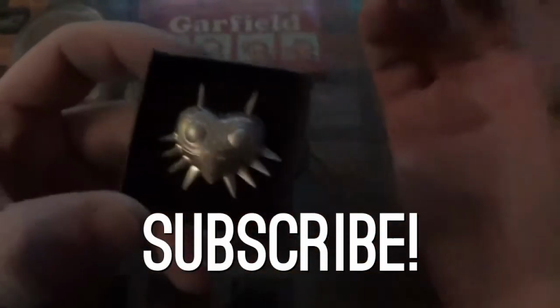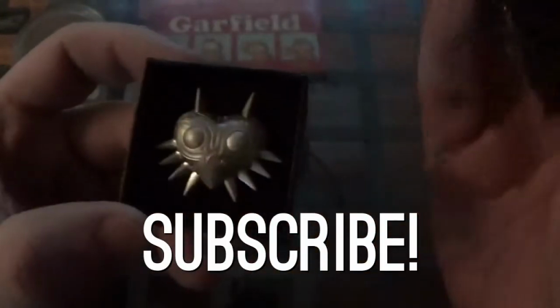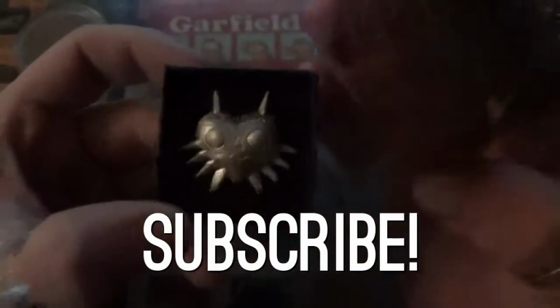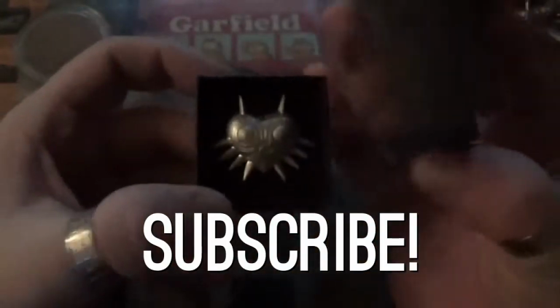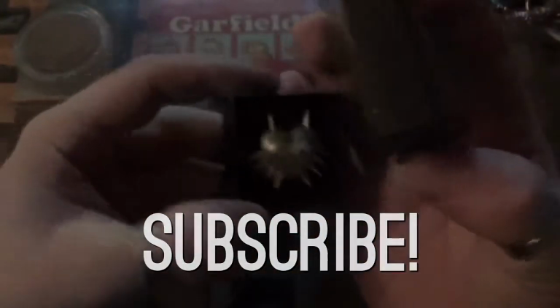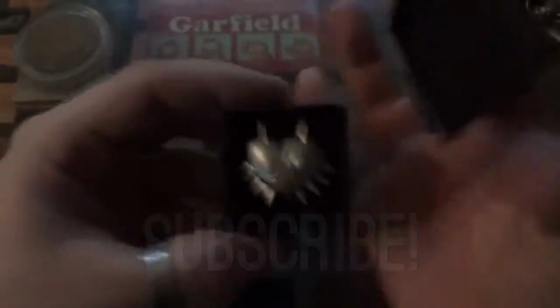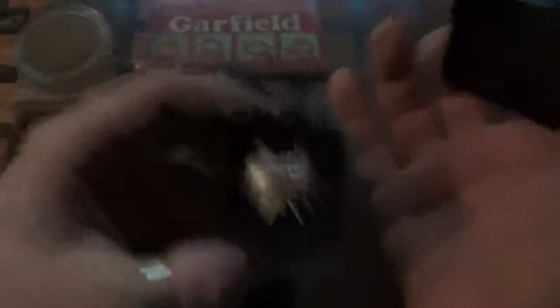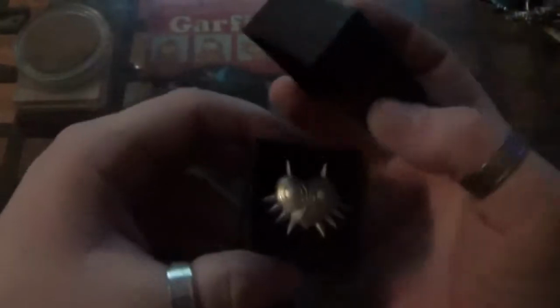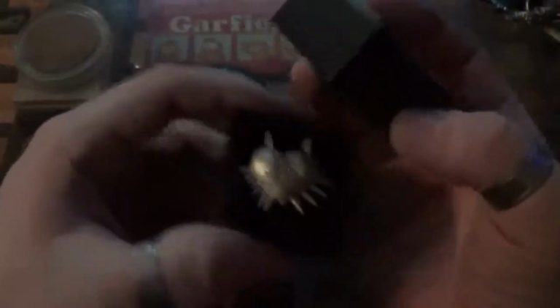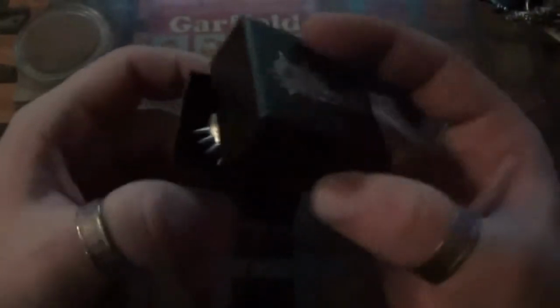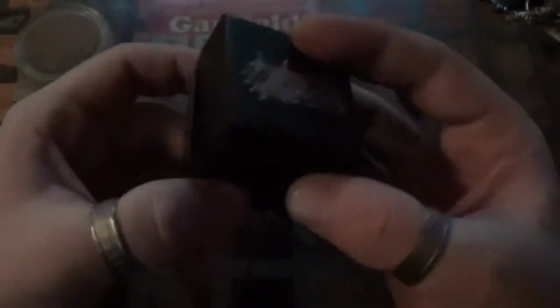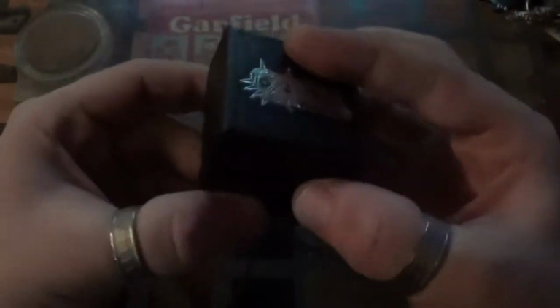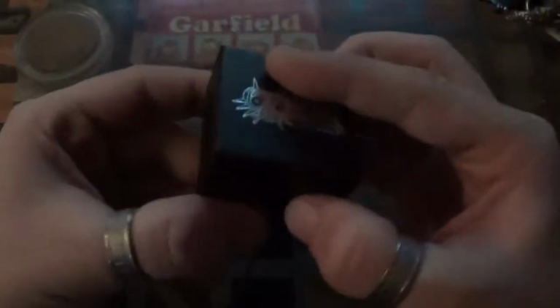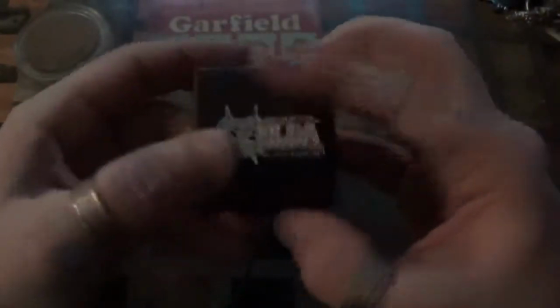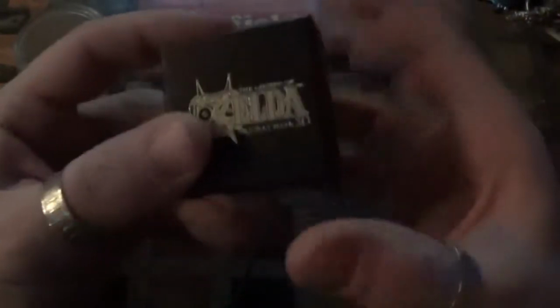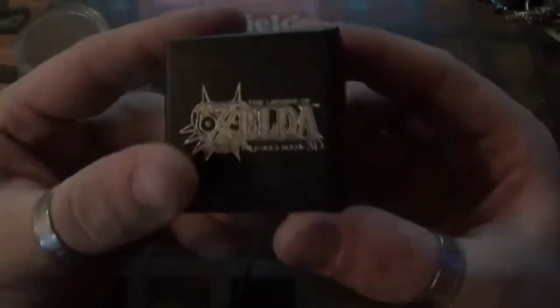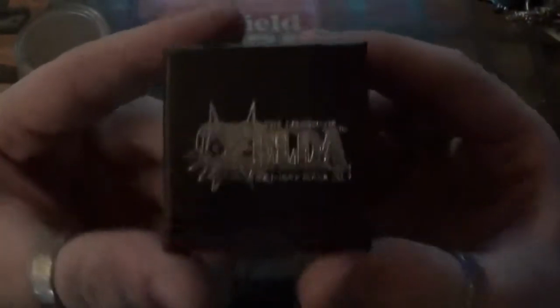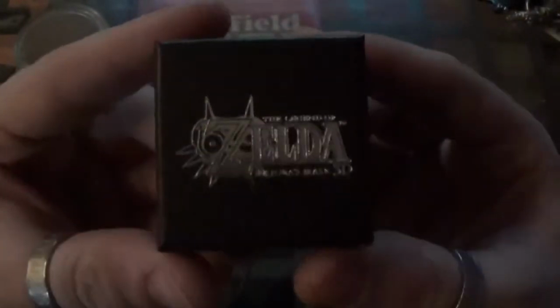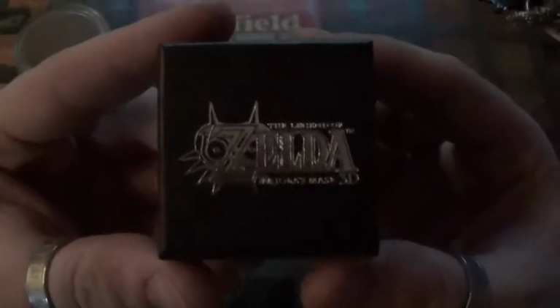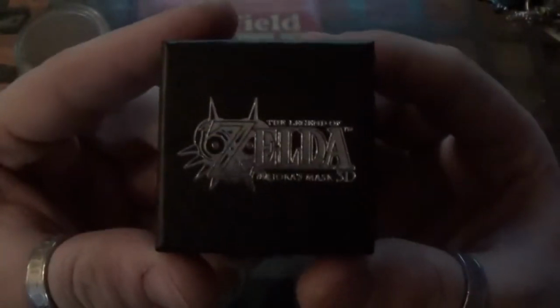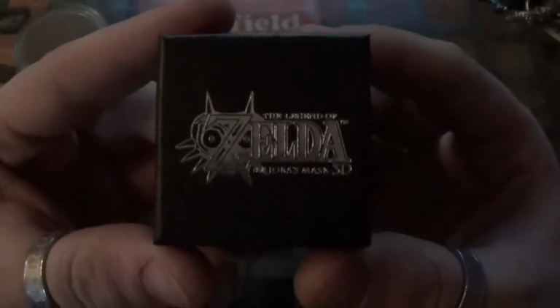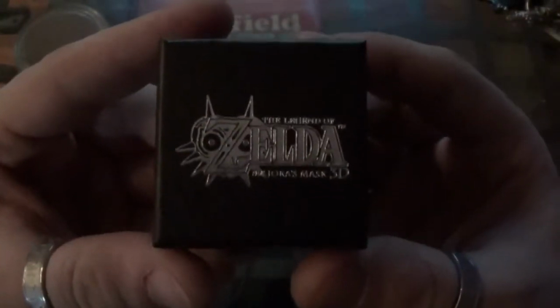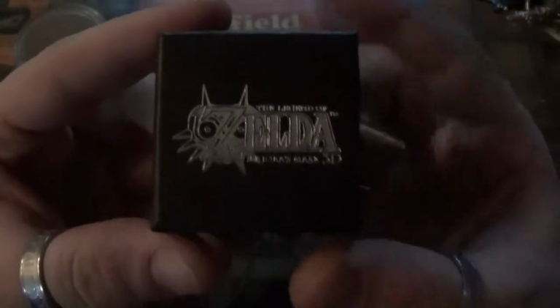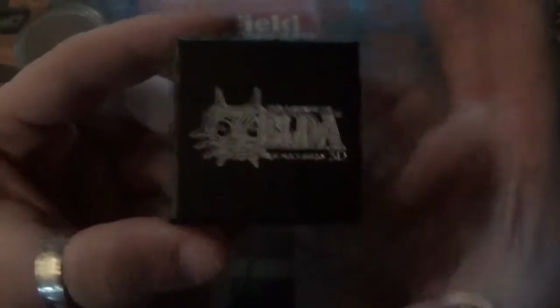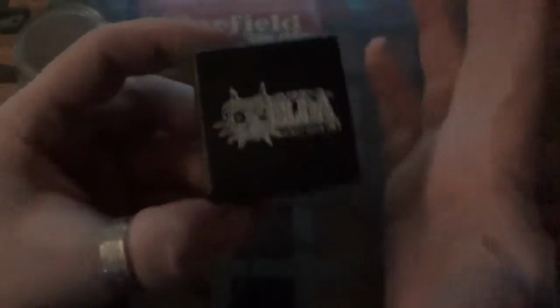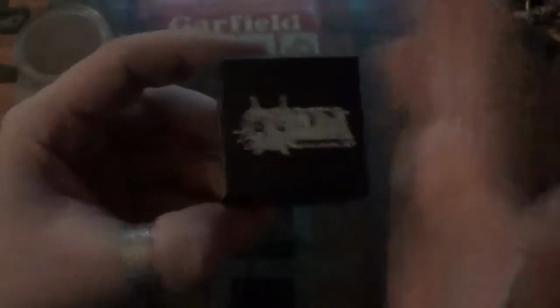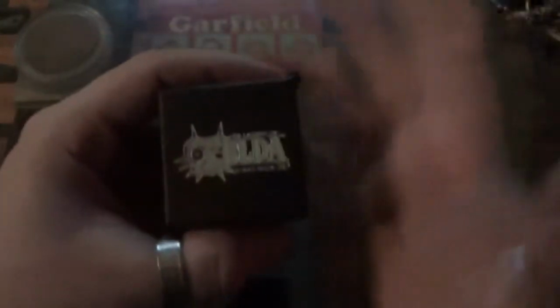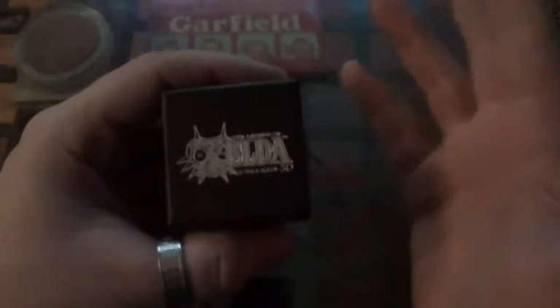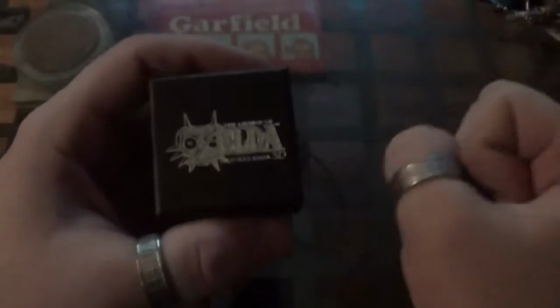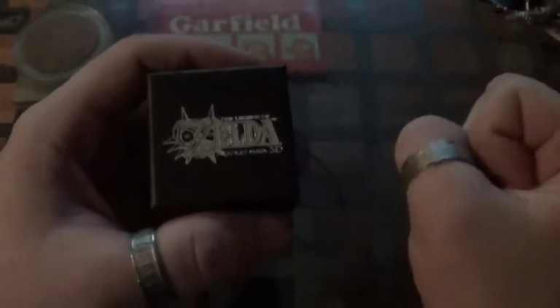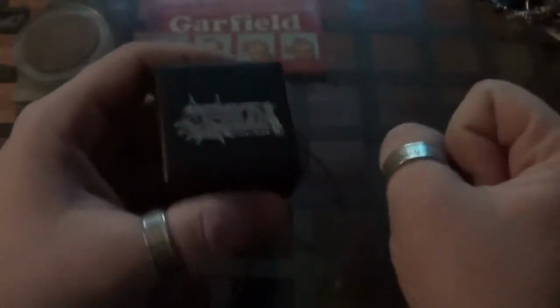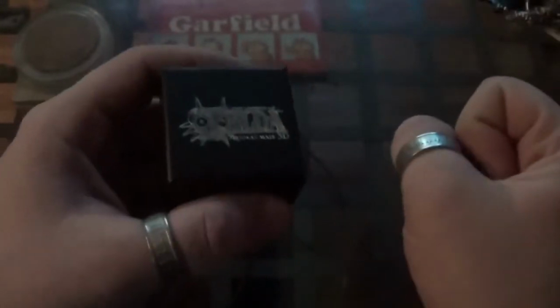Either way, I'll be back again and I'll have more random crap like this to do on YouTube. Thanks again. See you later guys.